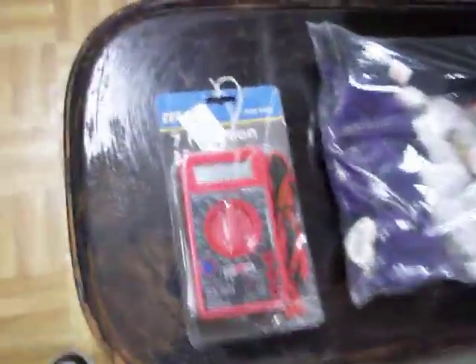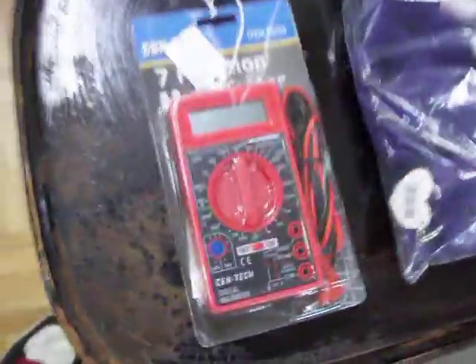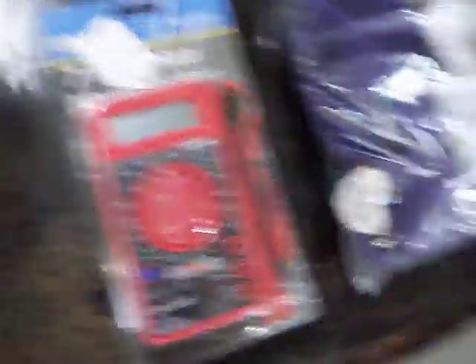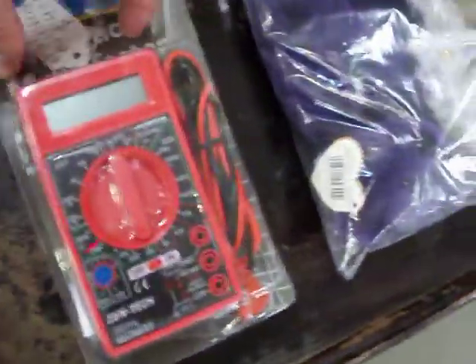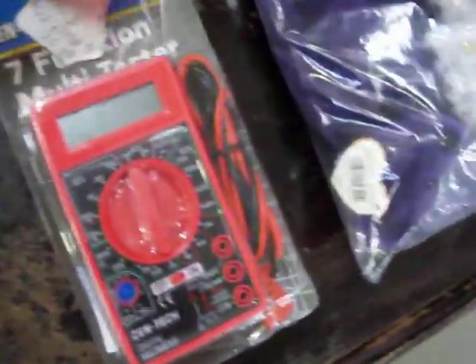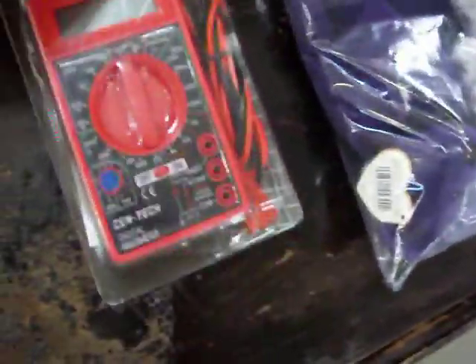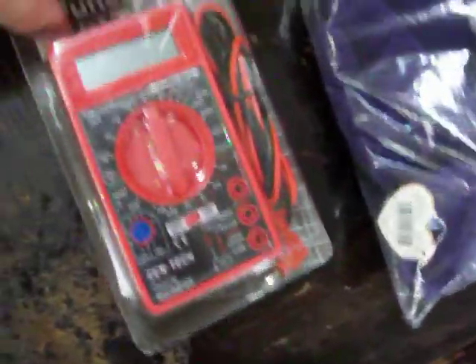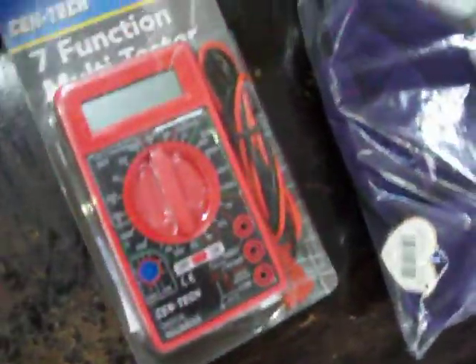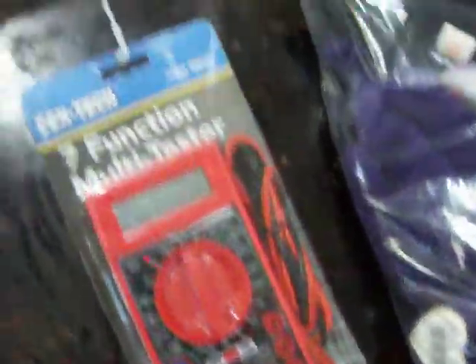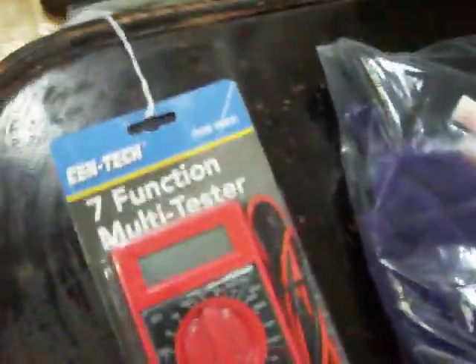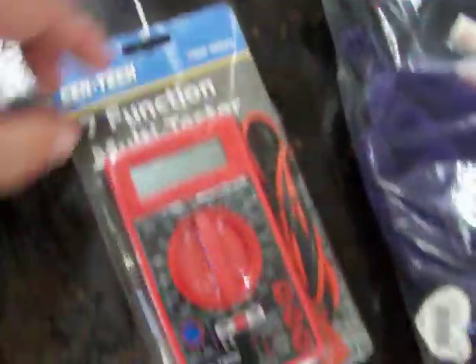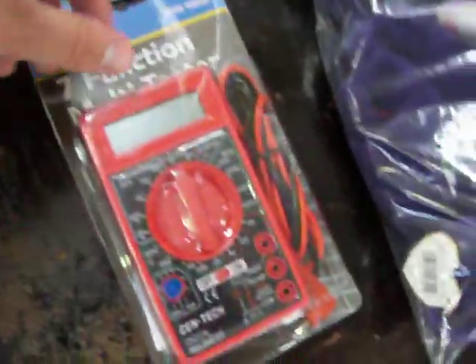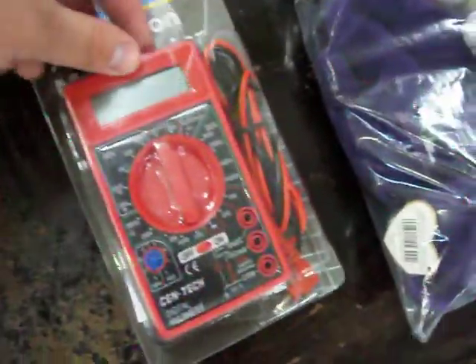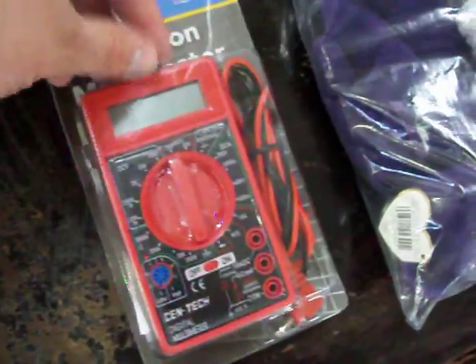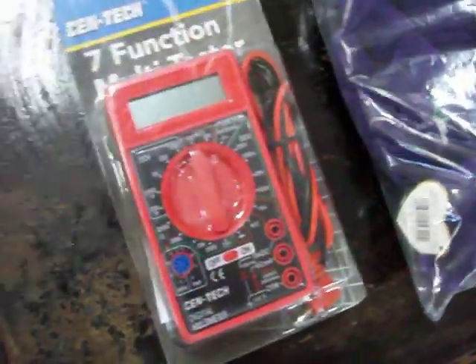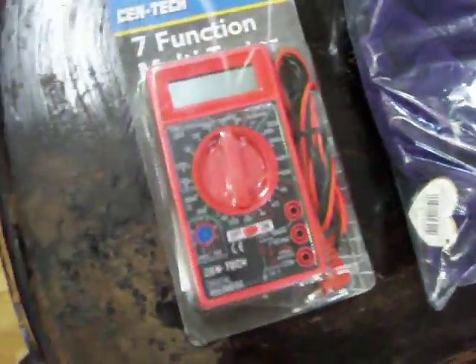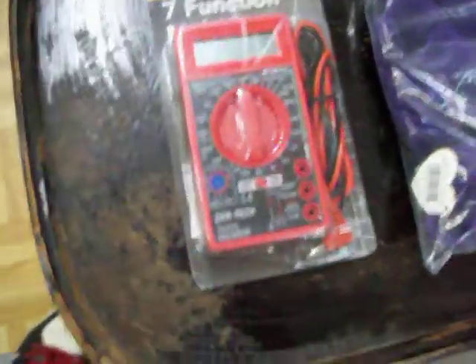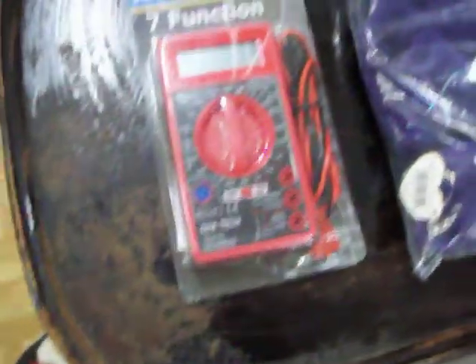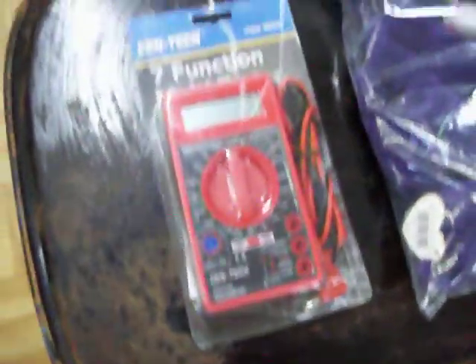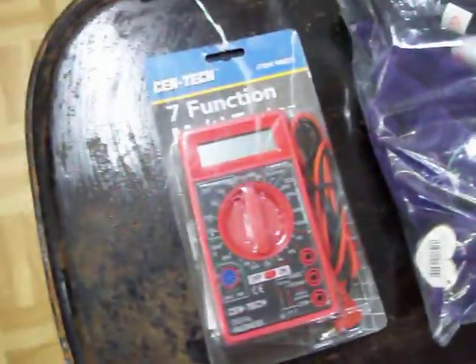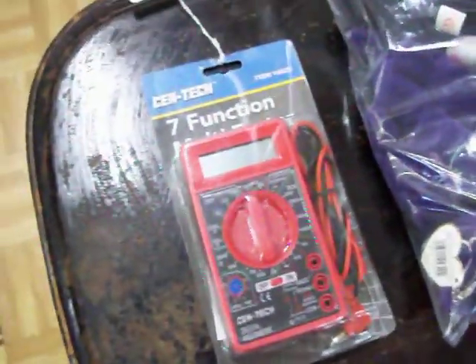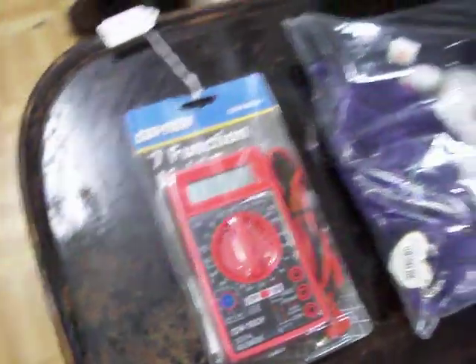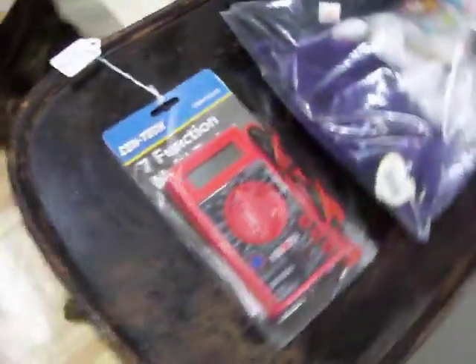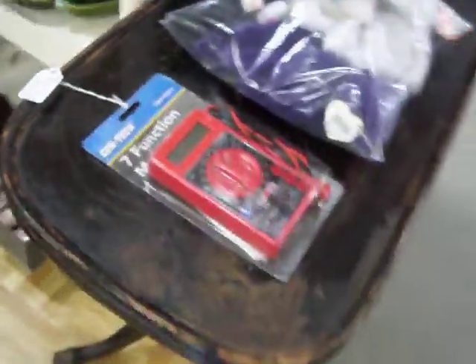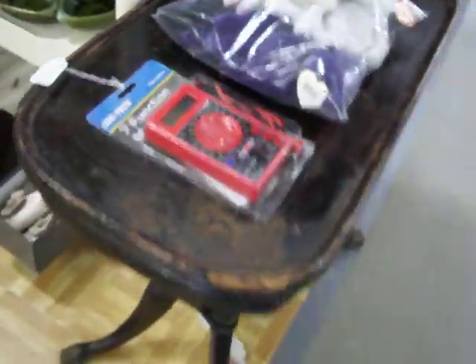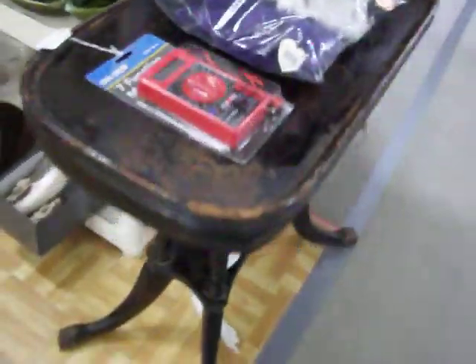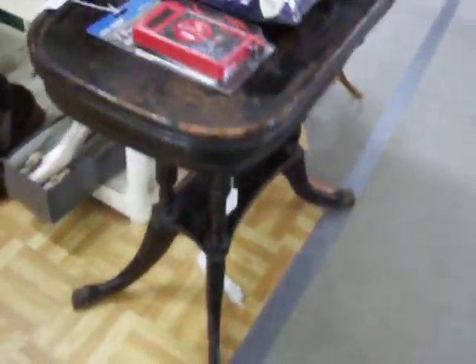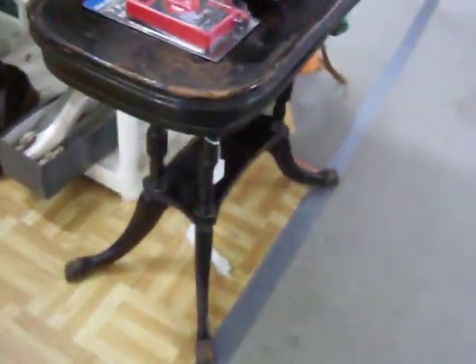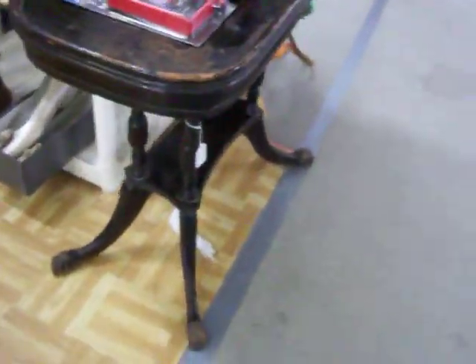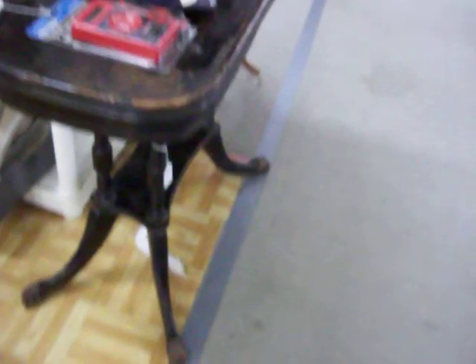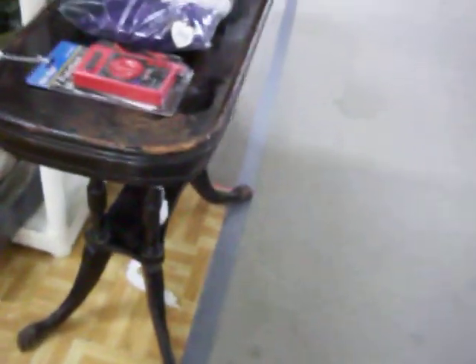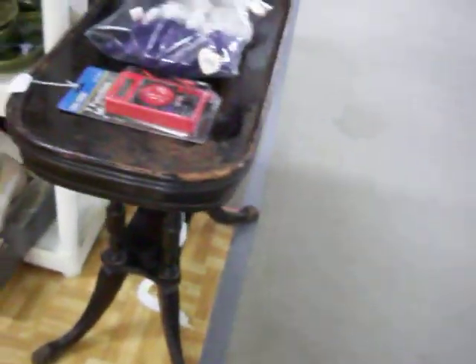This is a 7 function multi-tester, brand new and still in the packaging, never been used. It's $4.50. Got a really nice antique table here for $0.45.